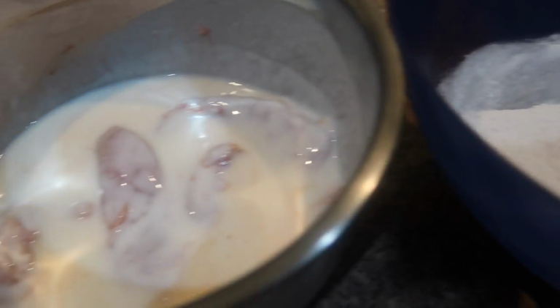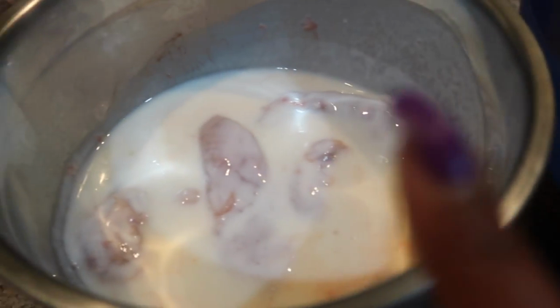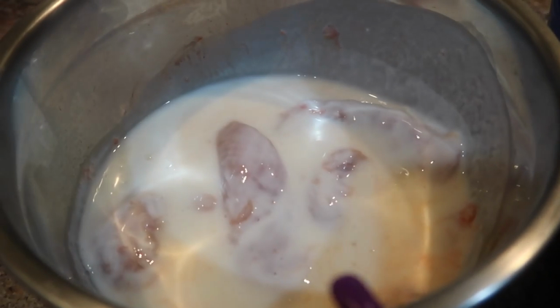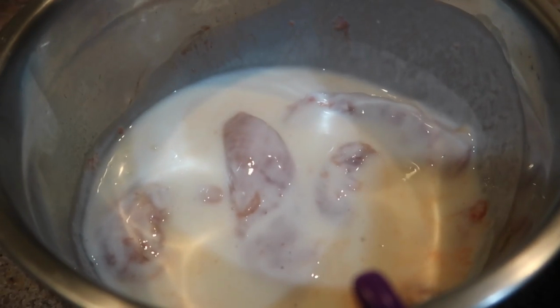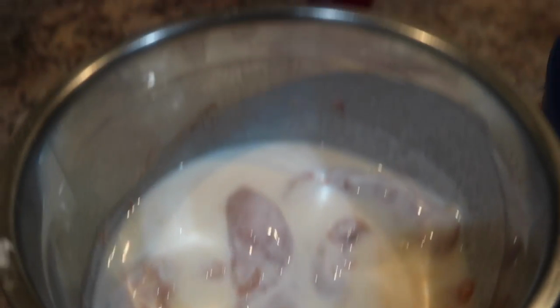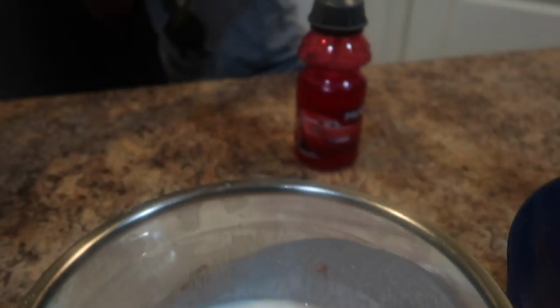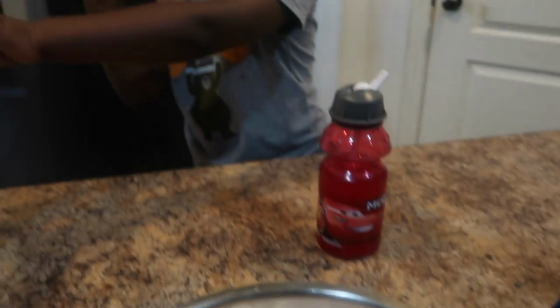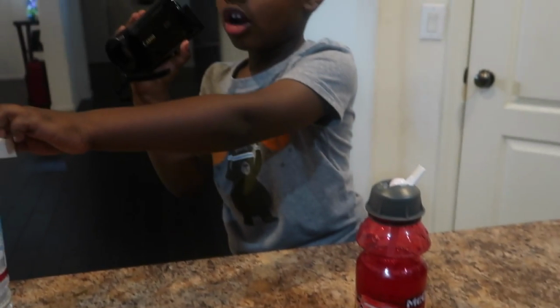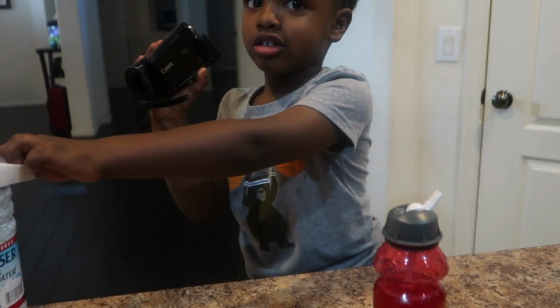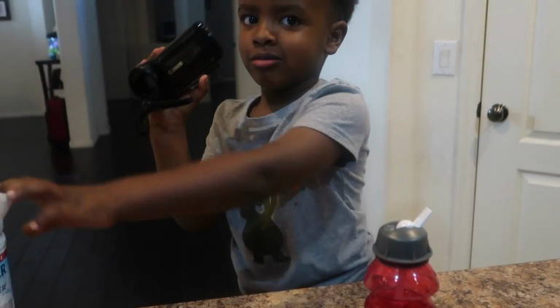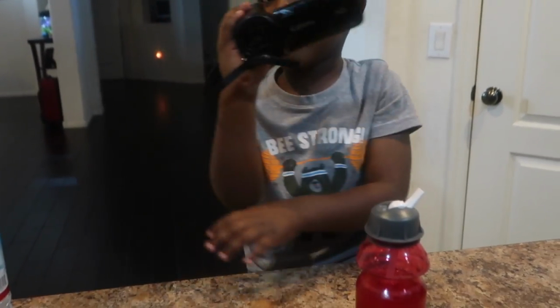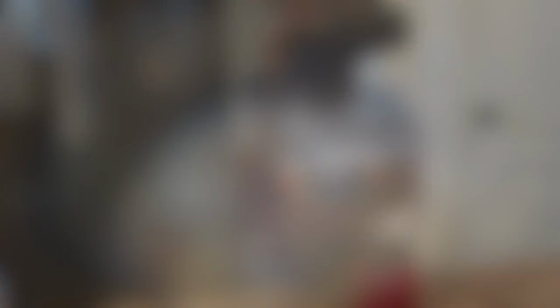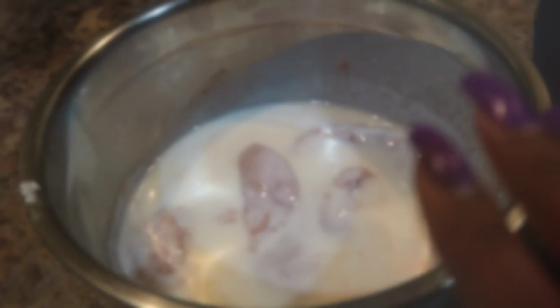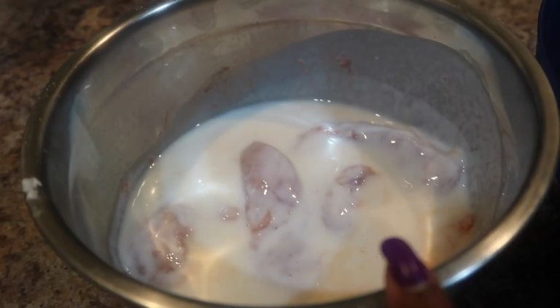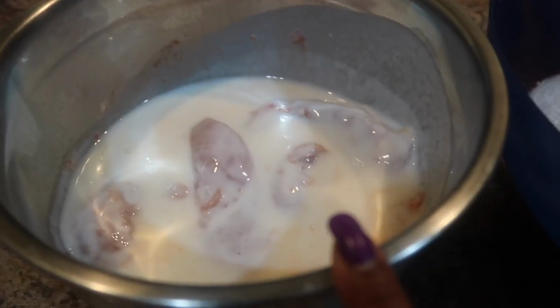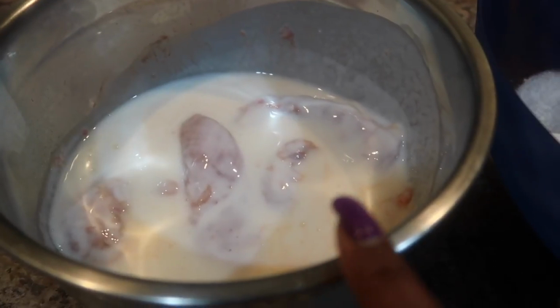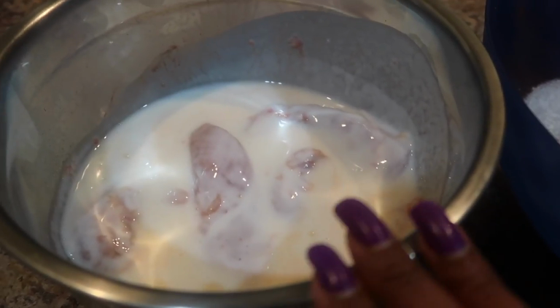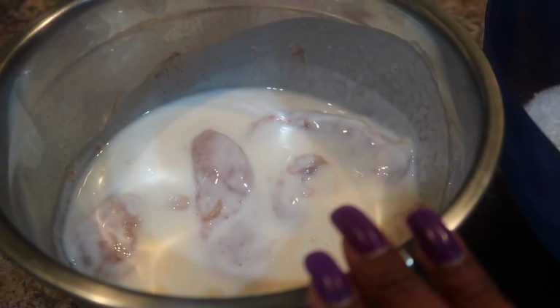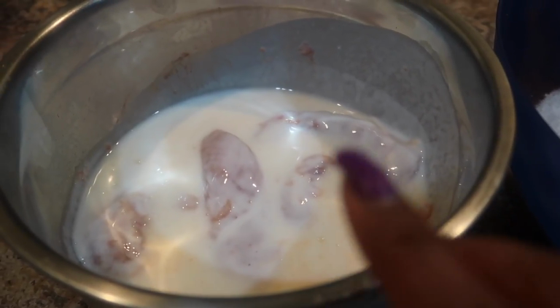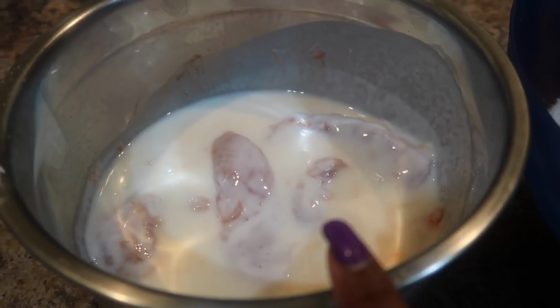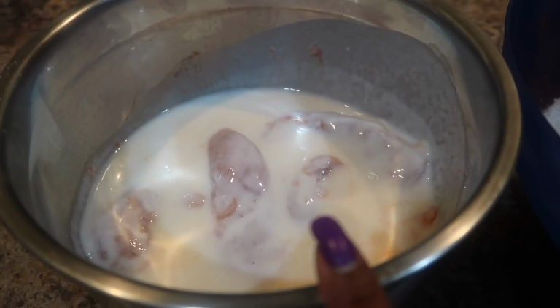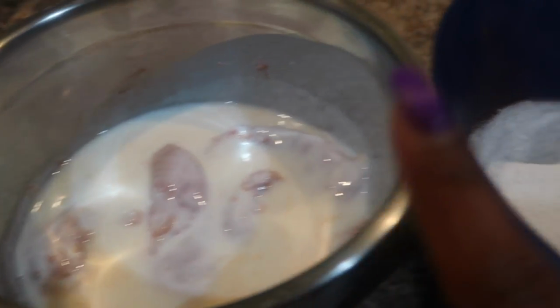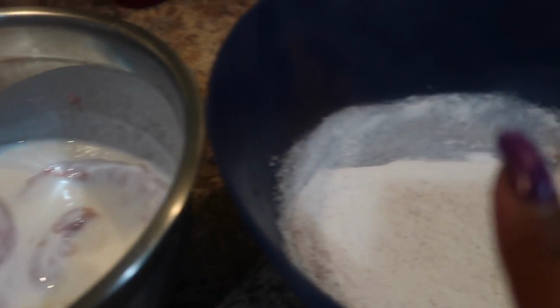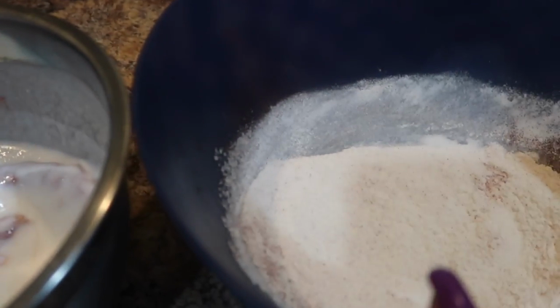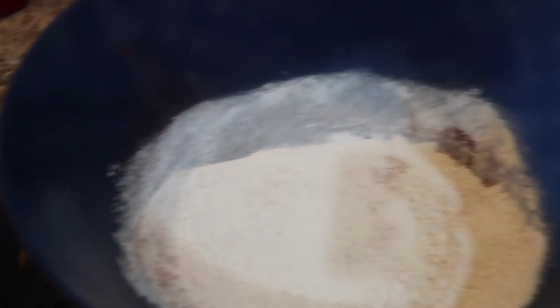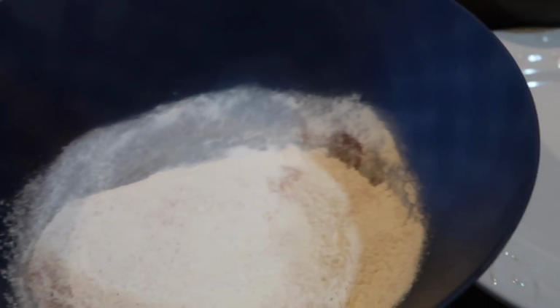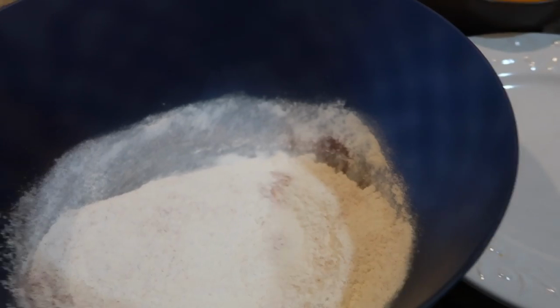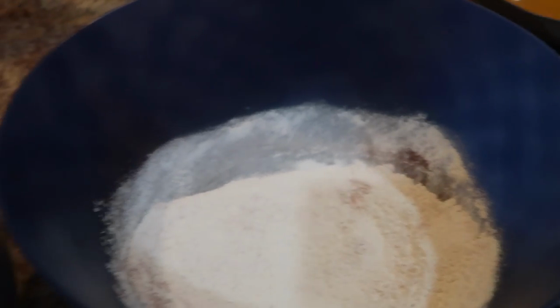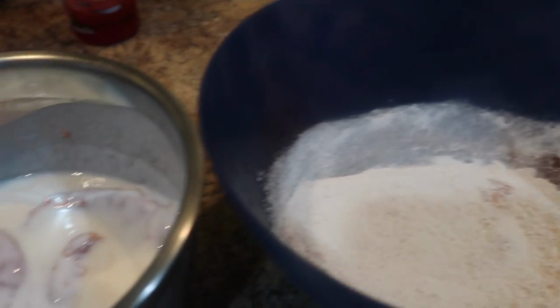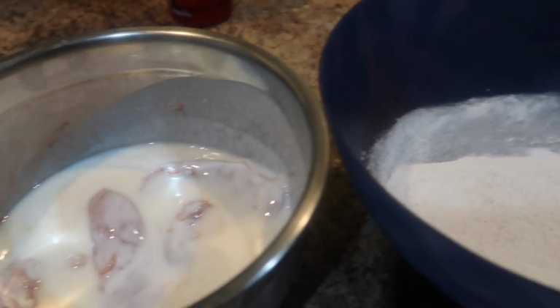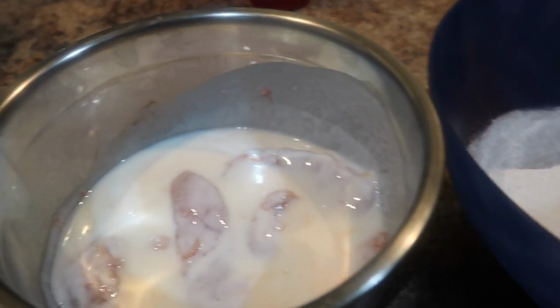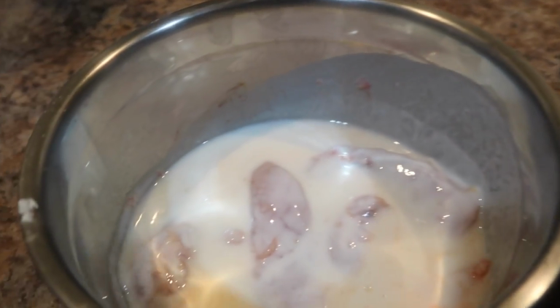This chicken has been marinating for about two hours. I'm going to dip my buttermilk chicken into my flour, then set it aside until my oil is ready in my cast iron skillet.